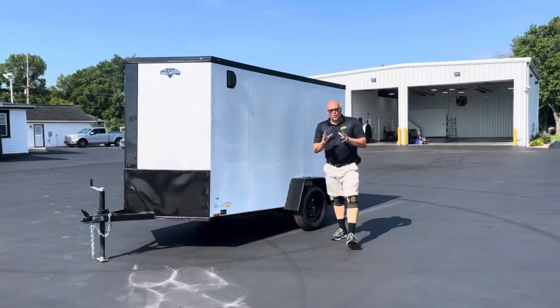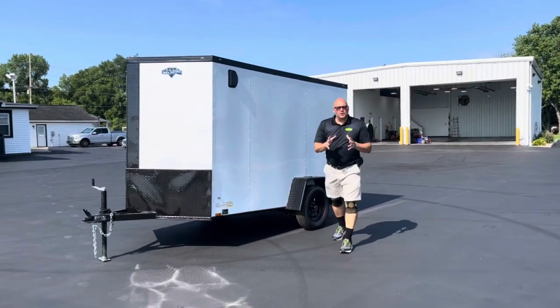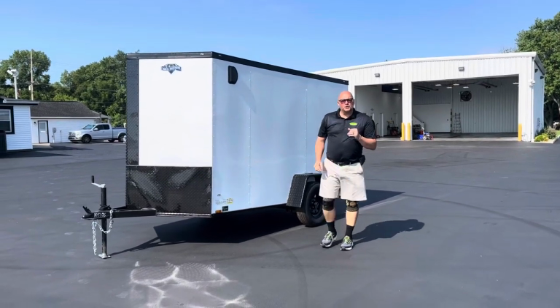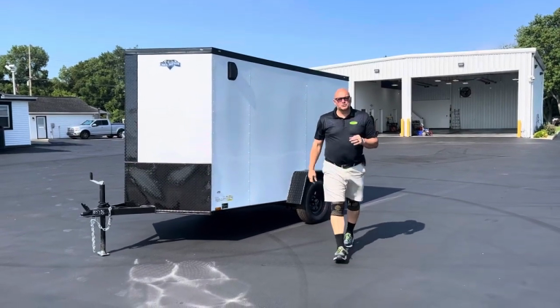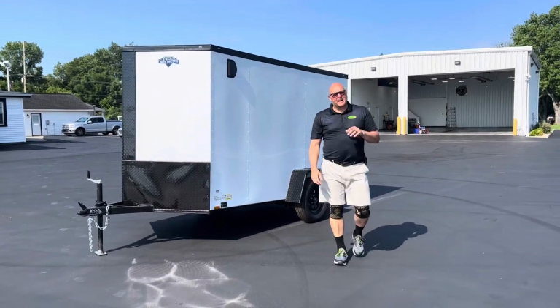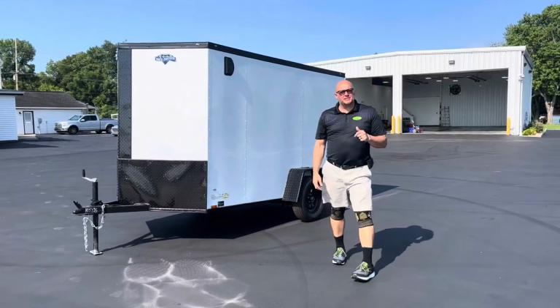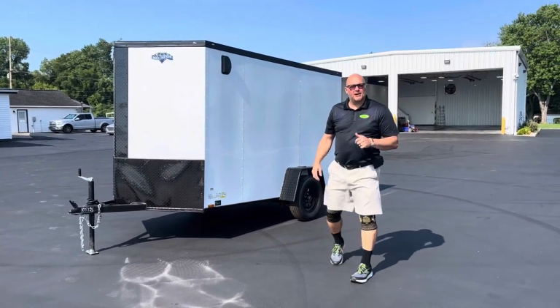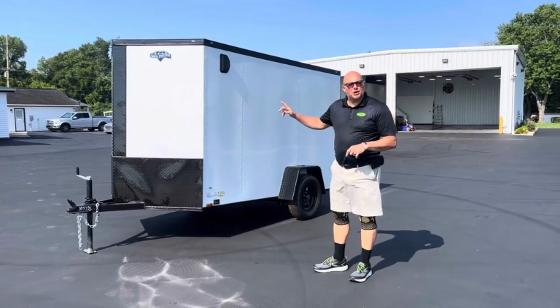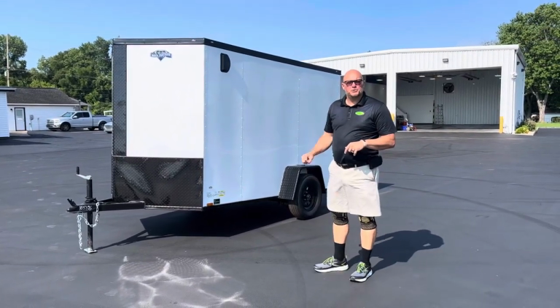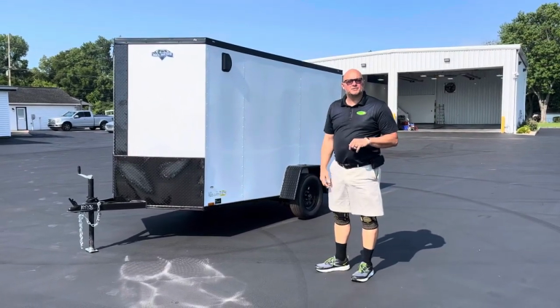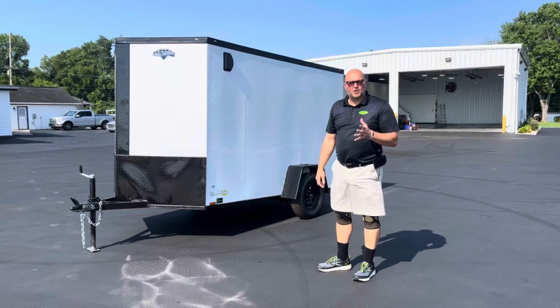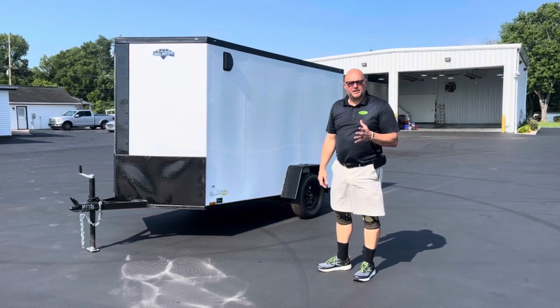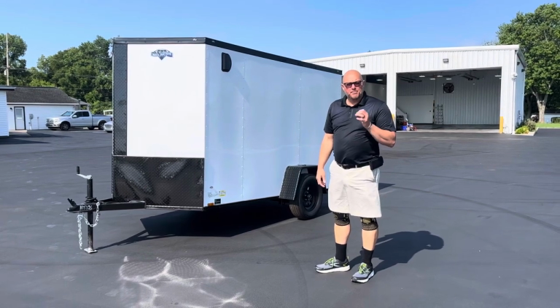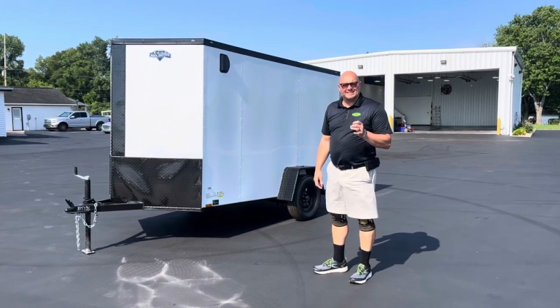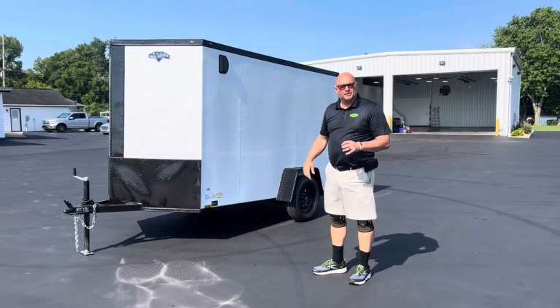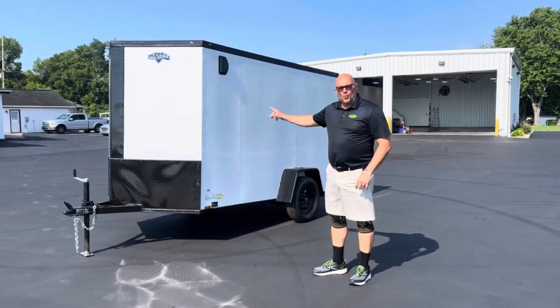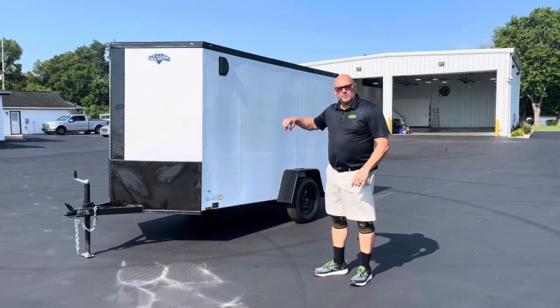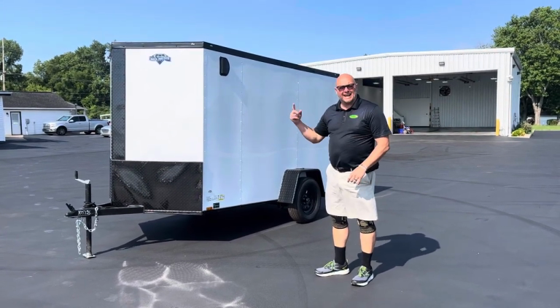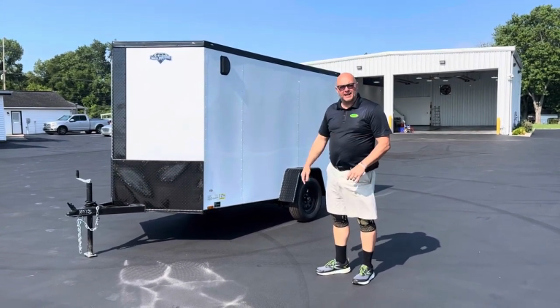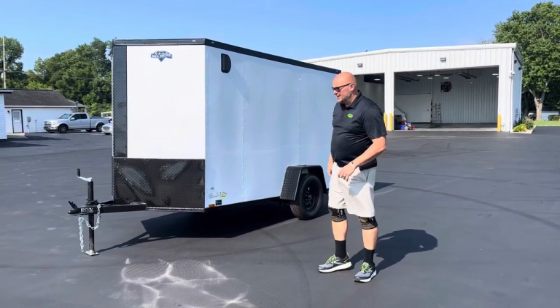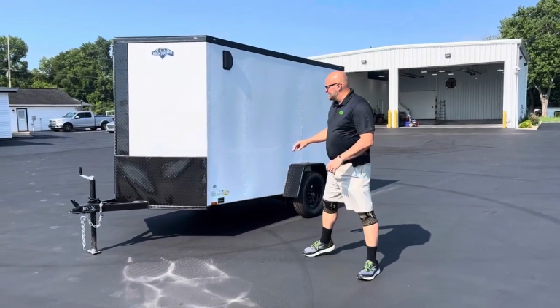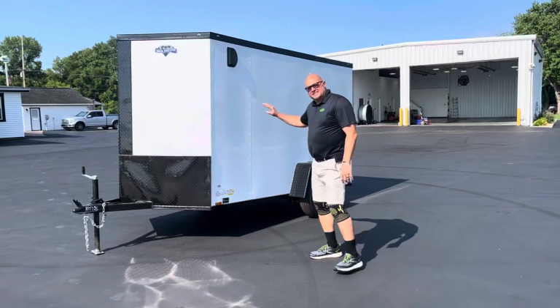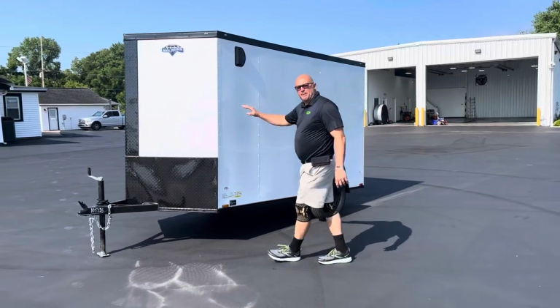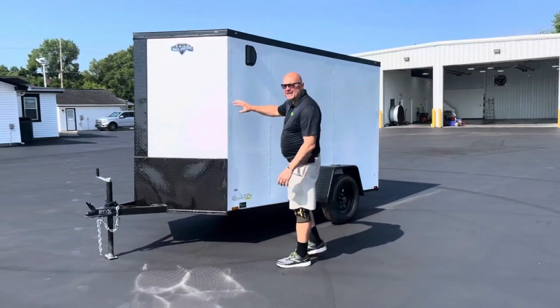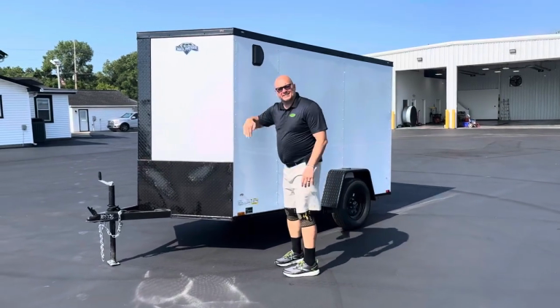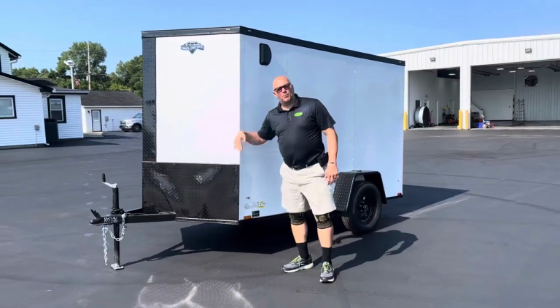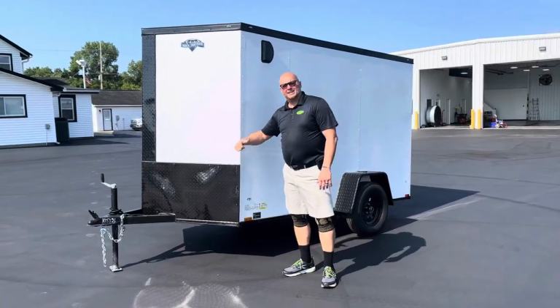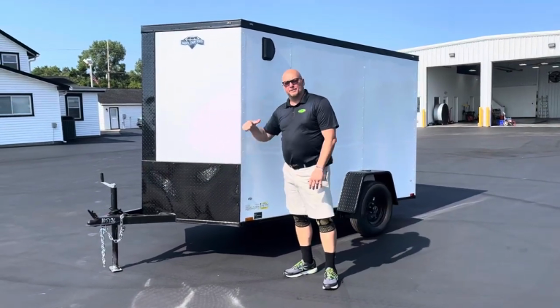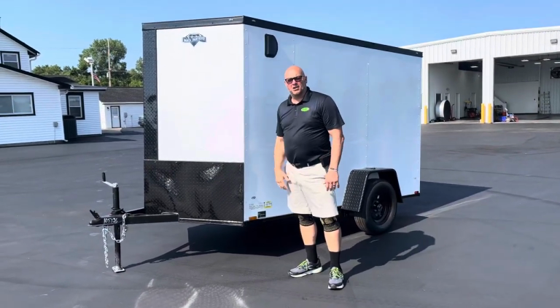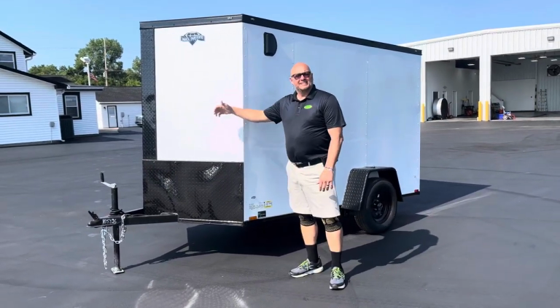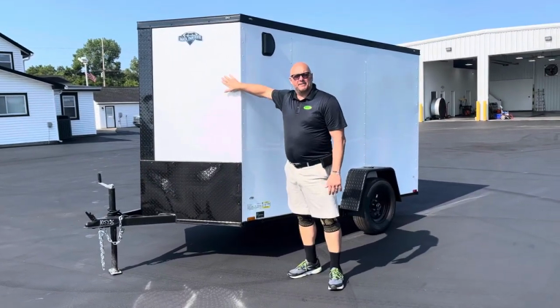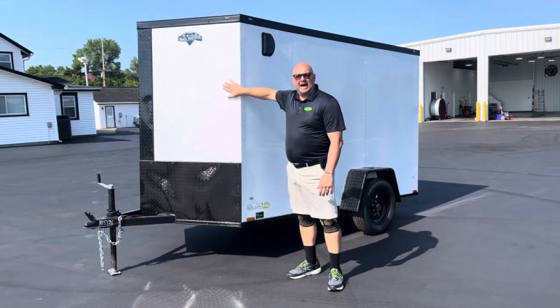Welcome to Ohio Trailers Direct. I'm Jason Meyer and I'm going to show you a 2023 Black Diamond White with Blackout Package. This is a 6x10 — 6 foot wide, 10 foot long, and 7 foot high.